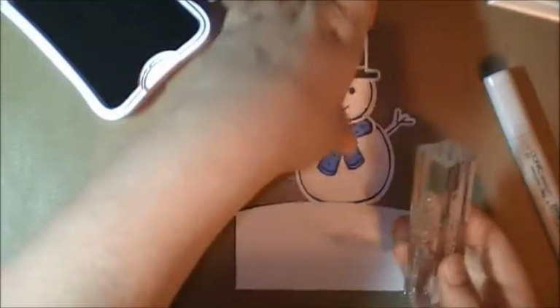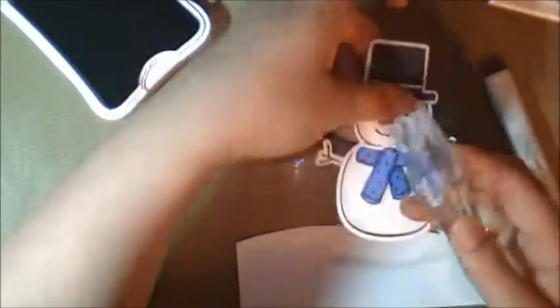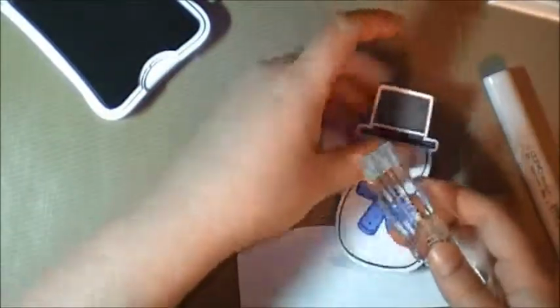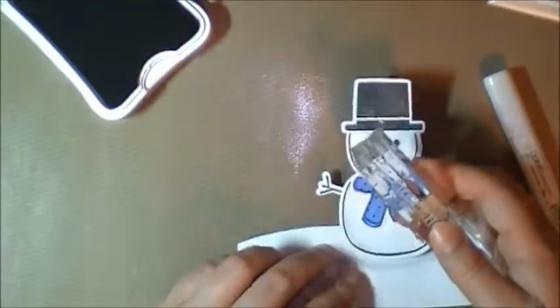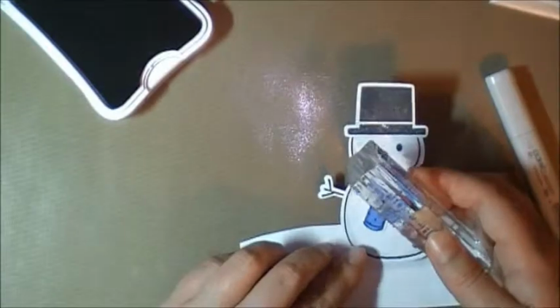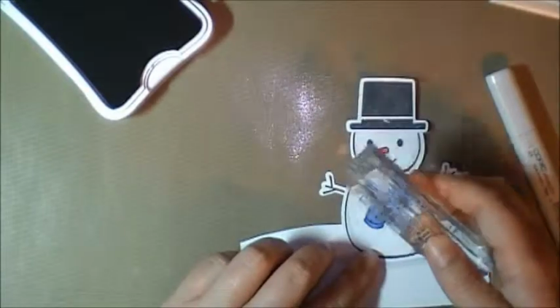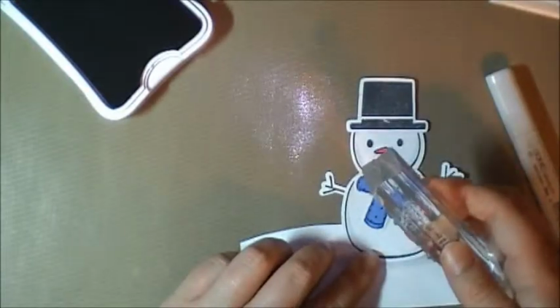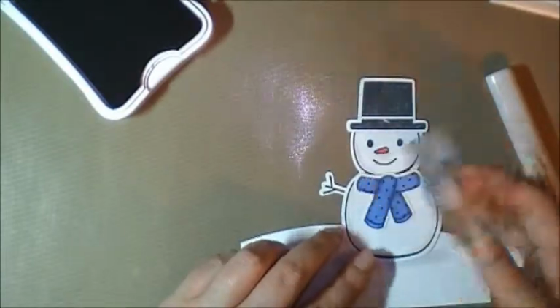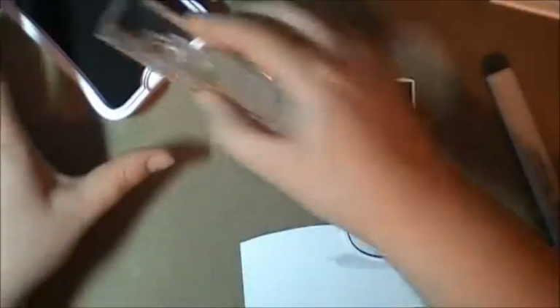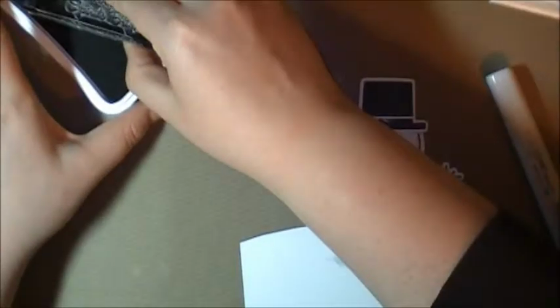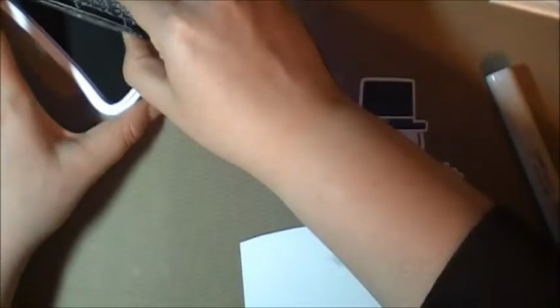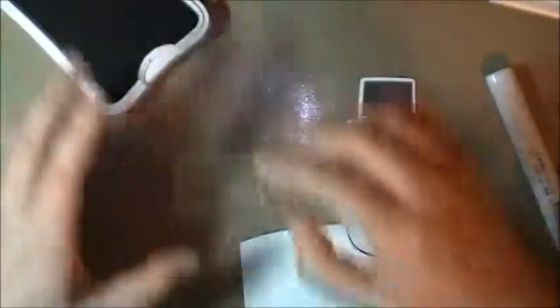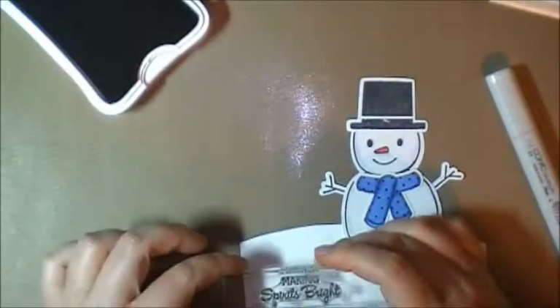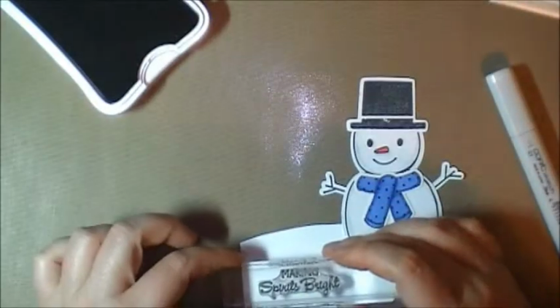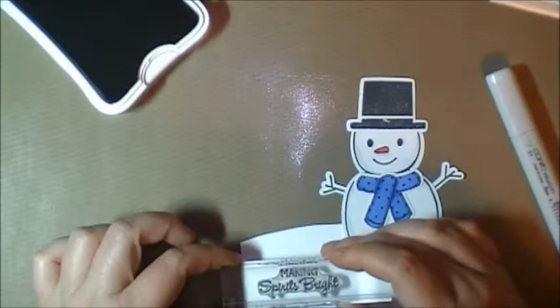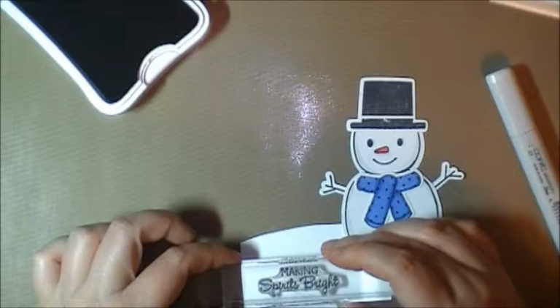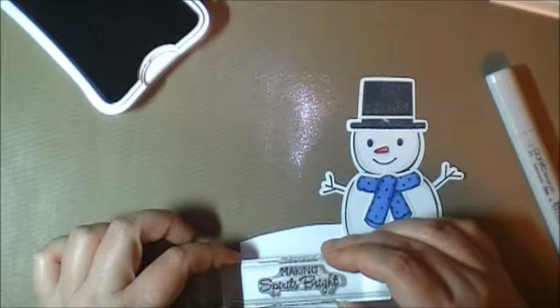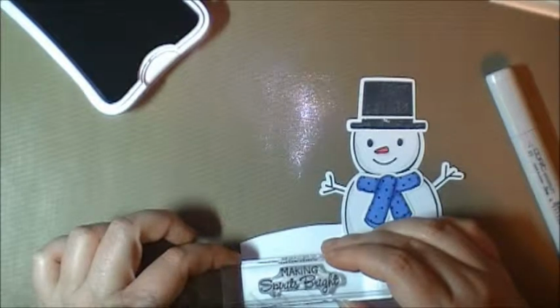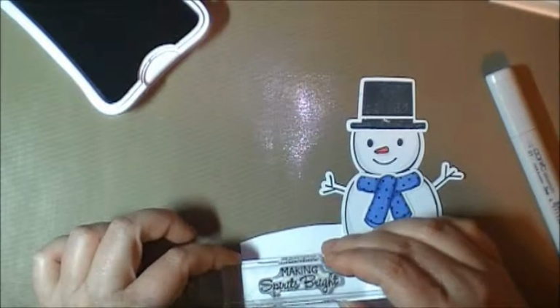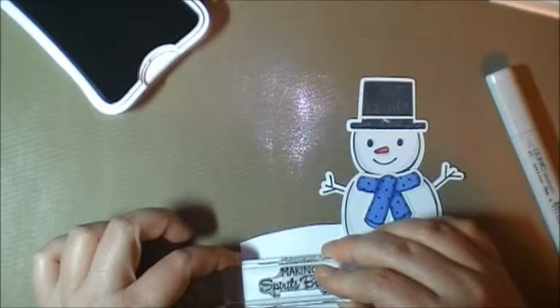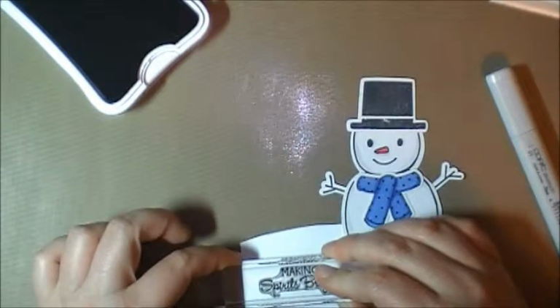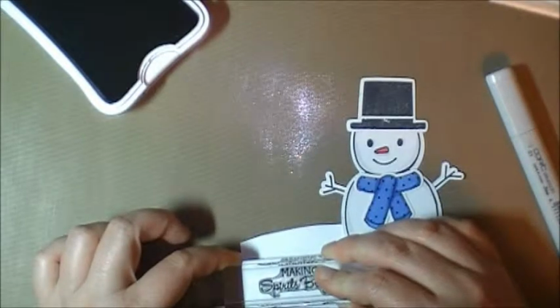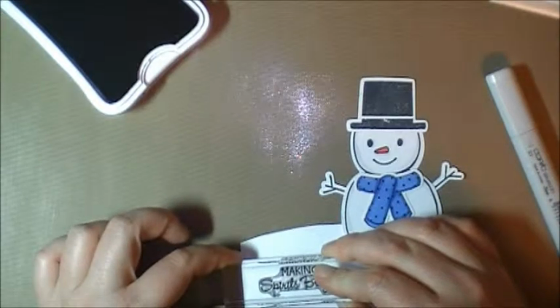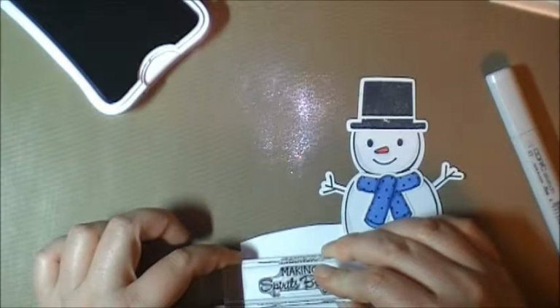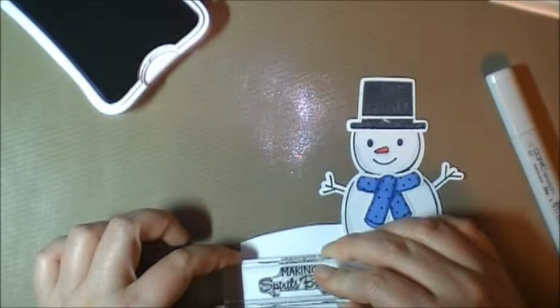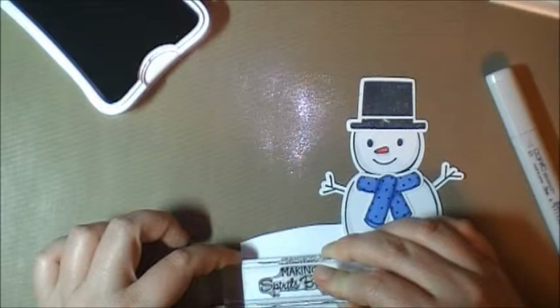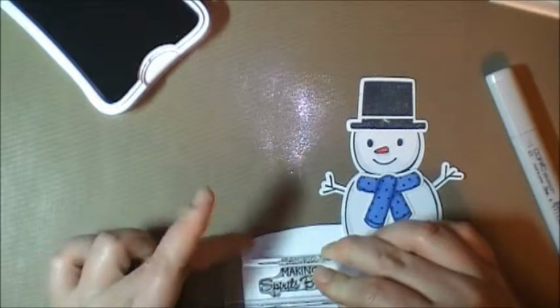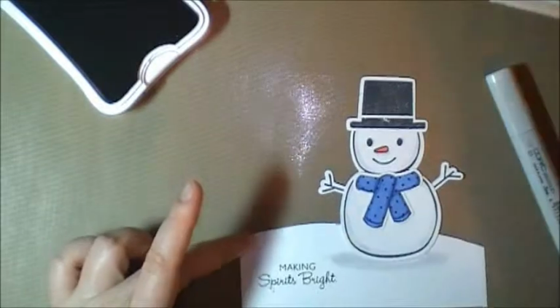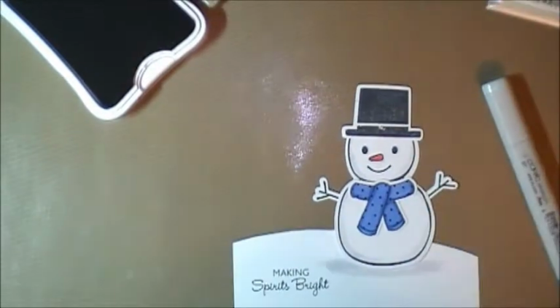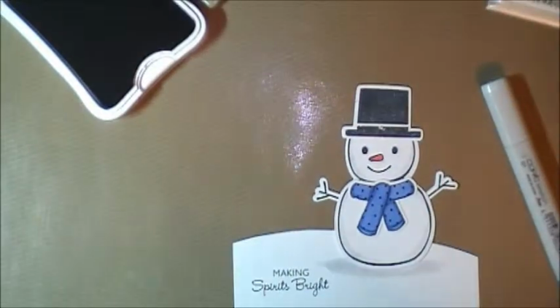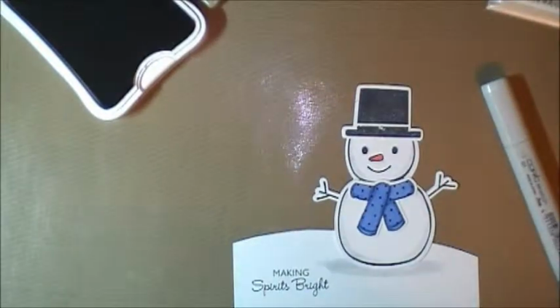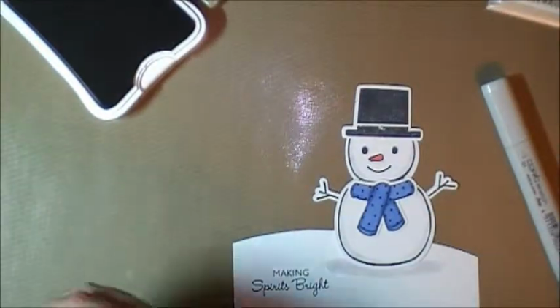We're going to put our snowman back just so we can see it's balanced. And that's stamped really well — I like that.